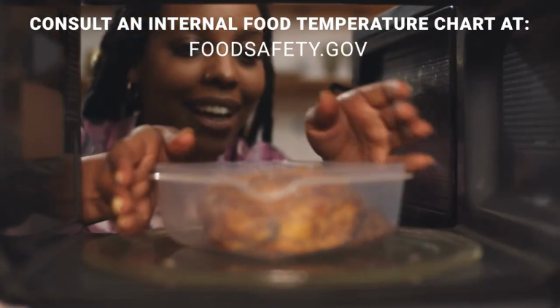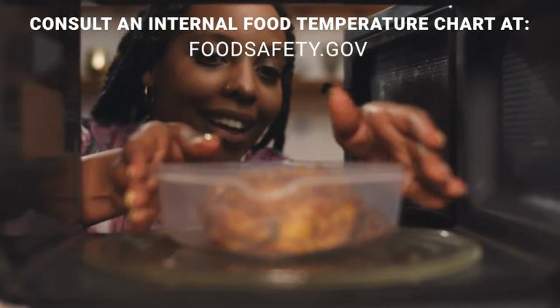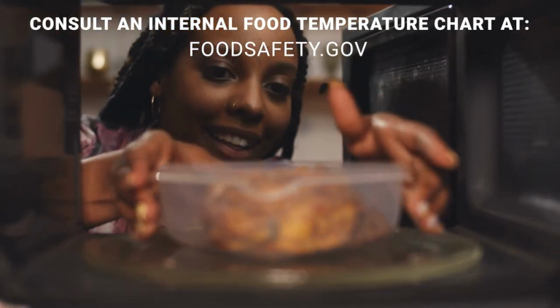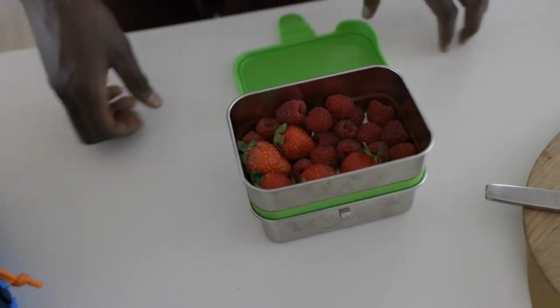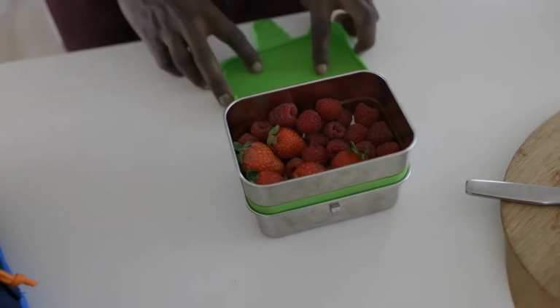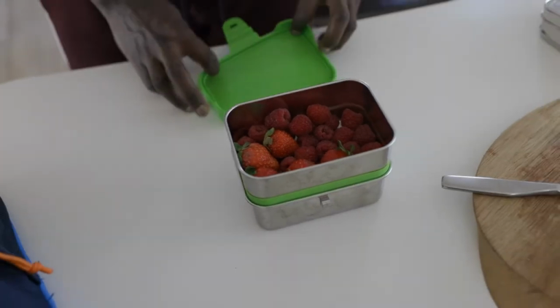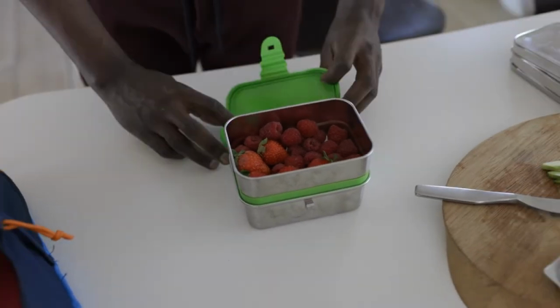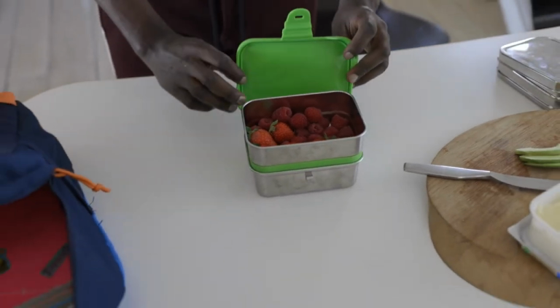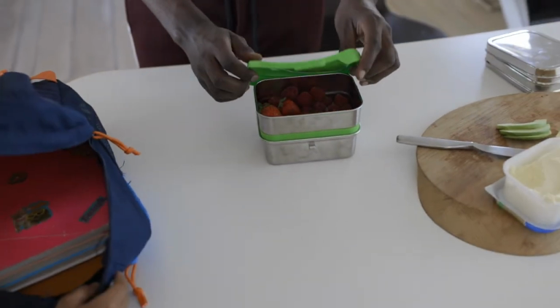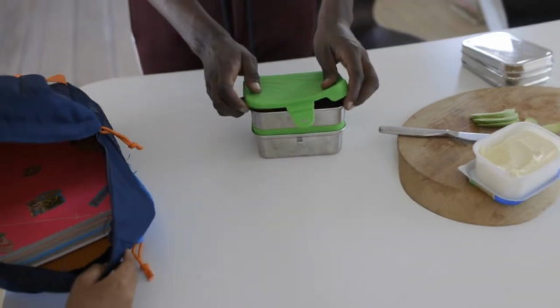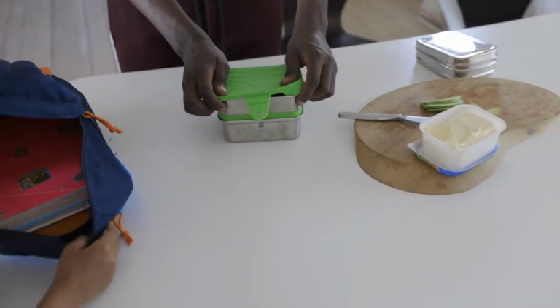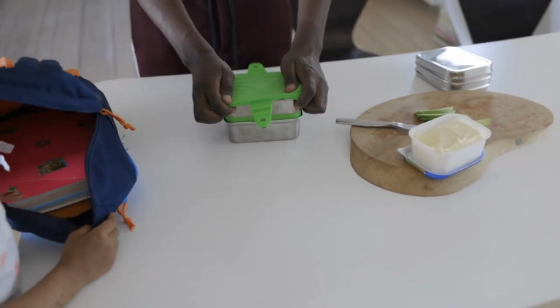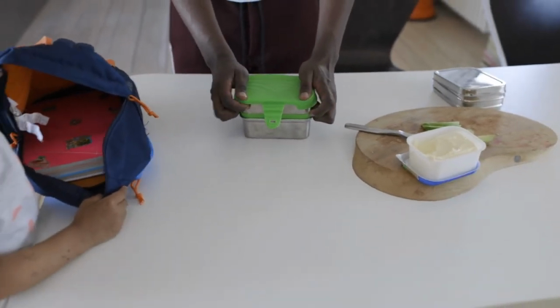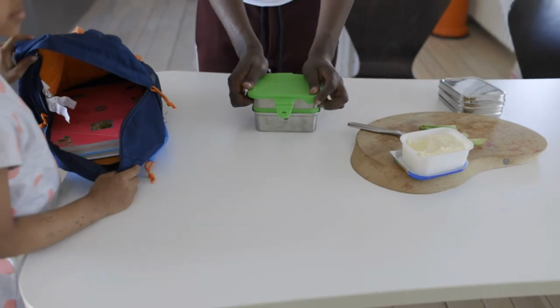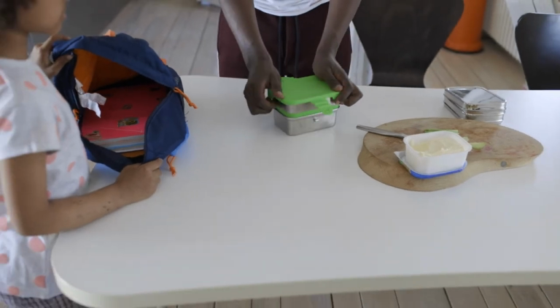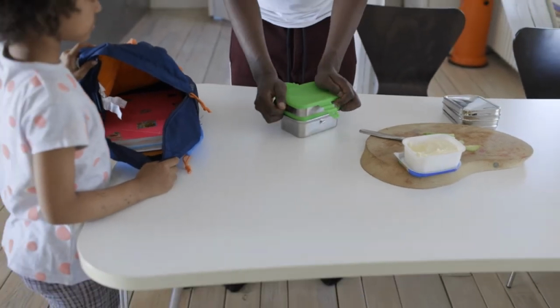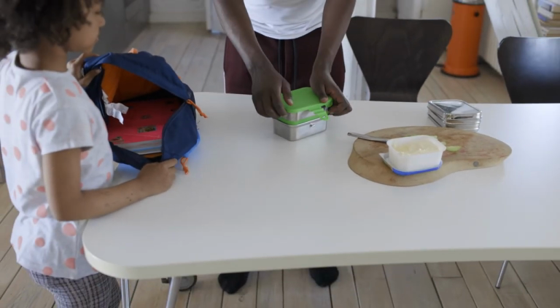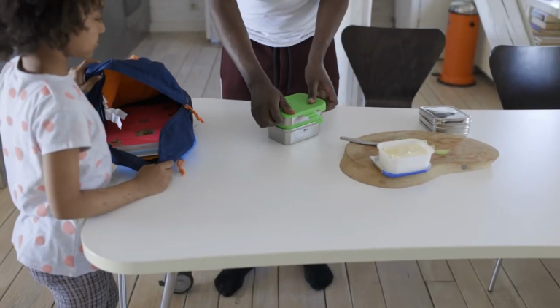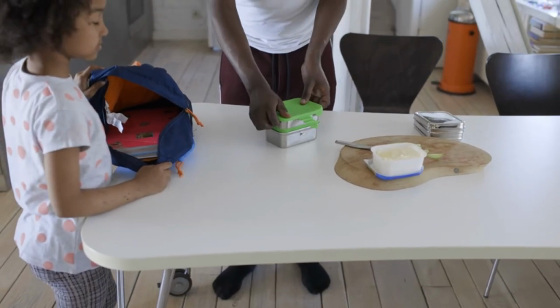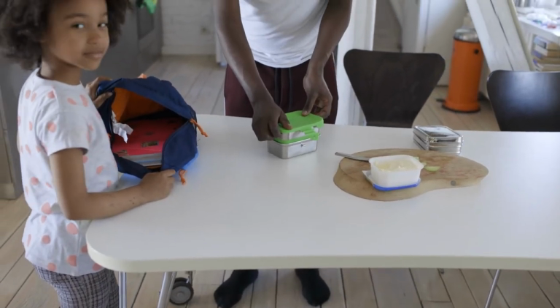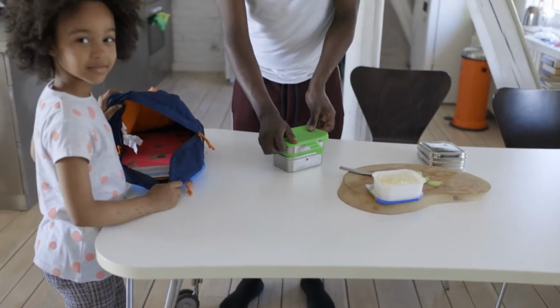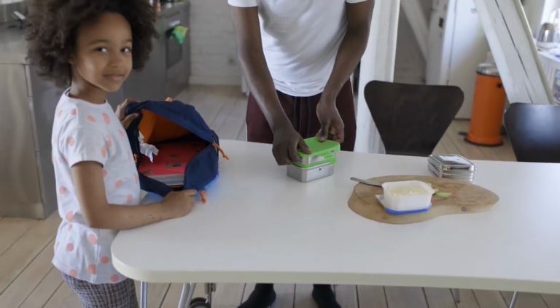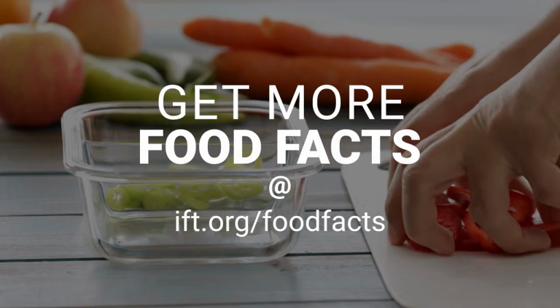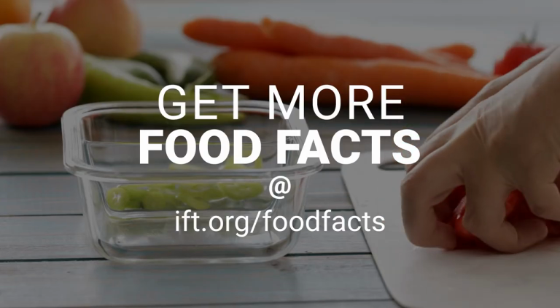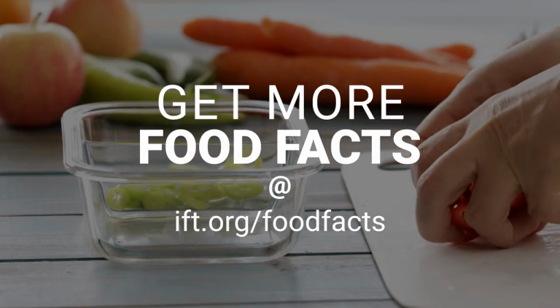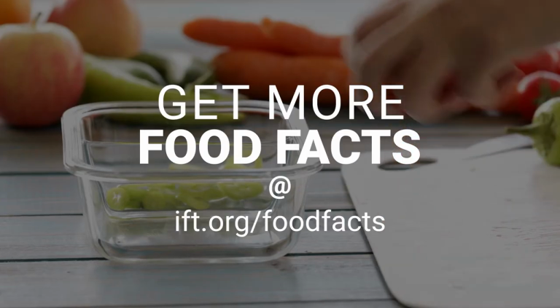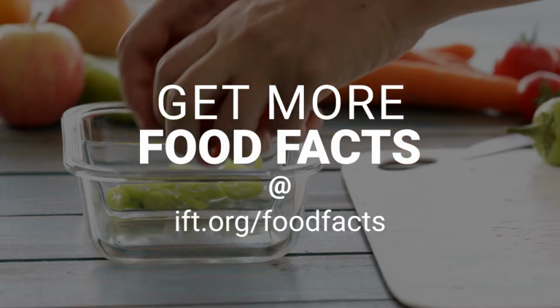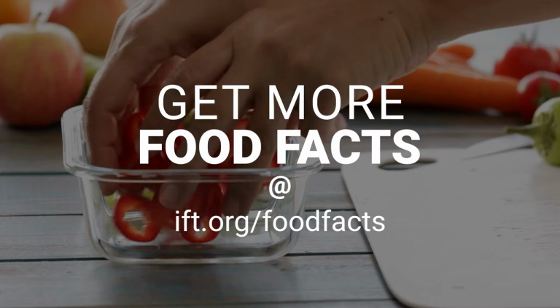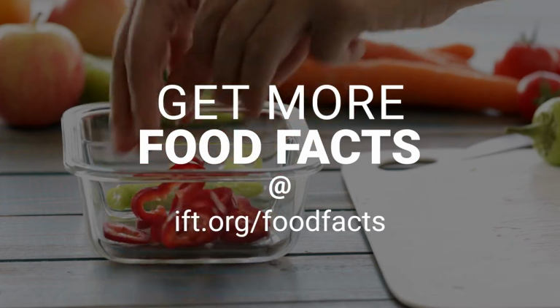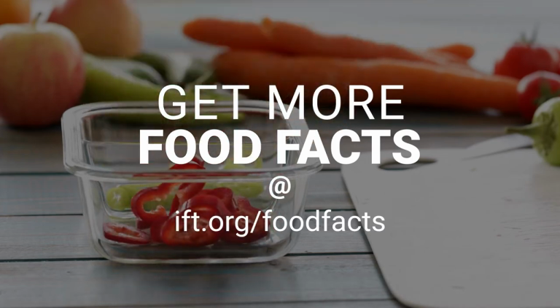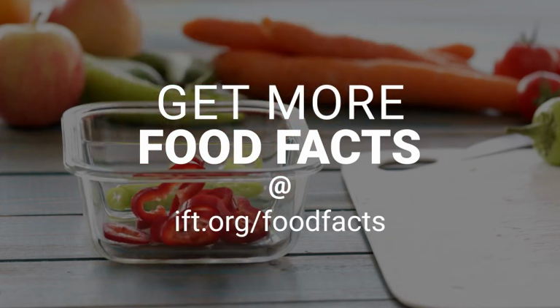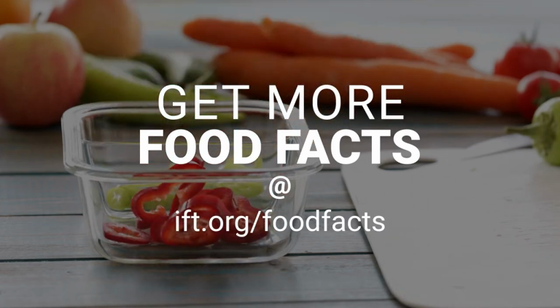Knowing how to handle leftovers is smart. It saves money, prevents food waste, and keeps your food safe. Get more food facts at ift.org/food-facts.